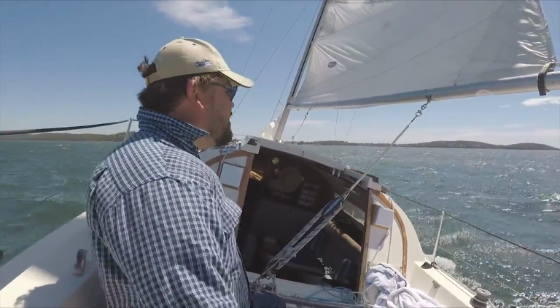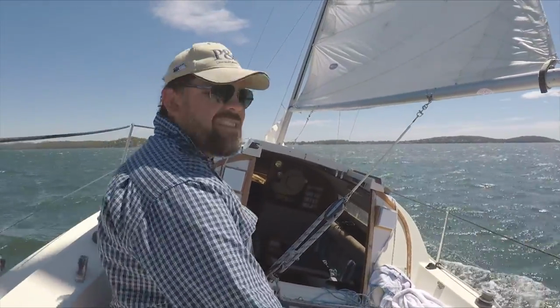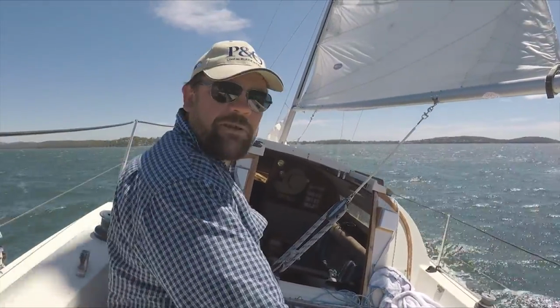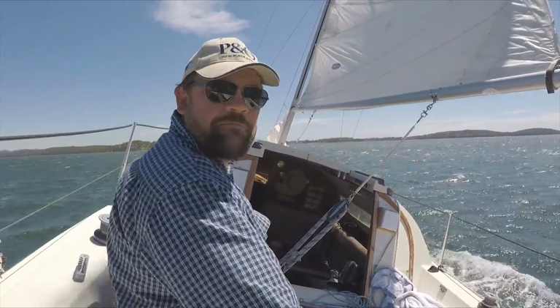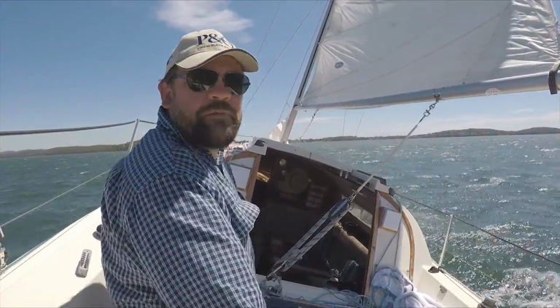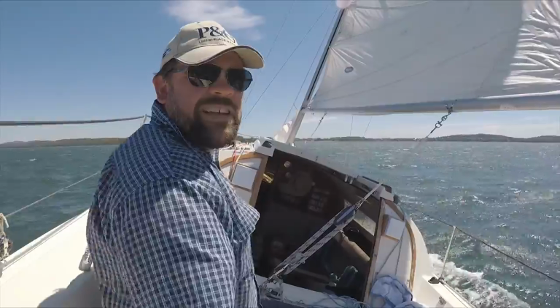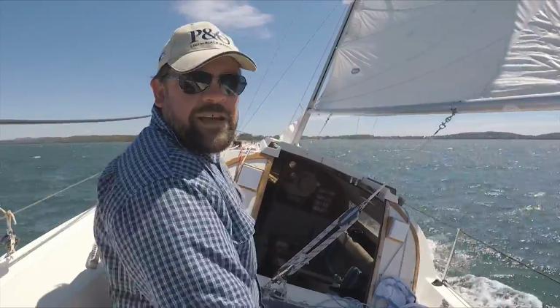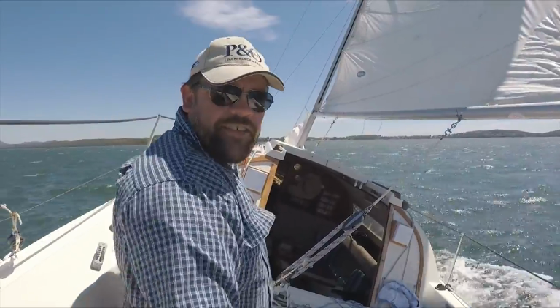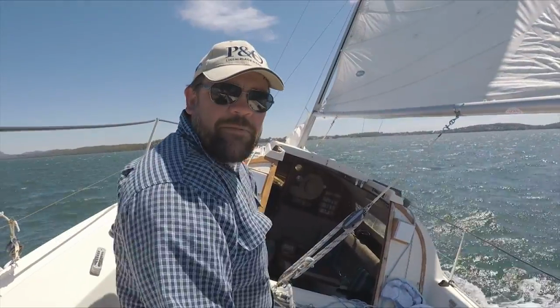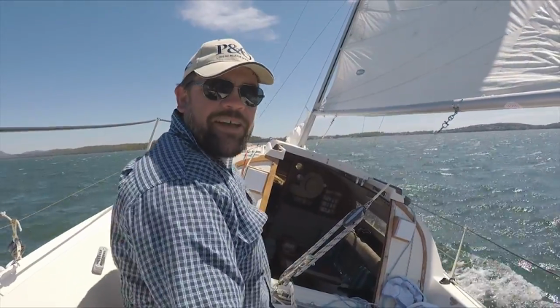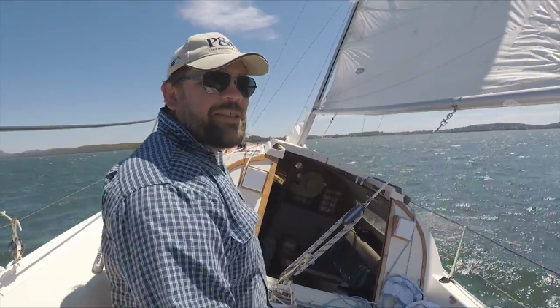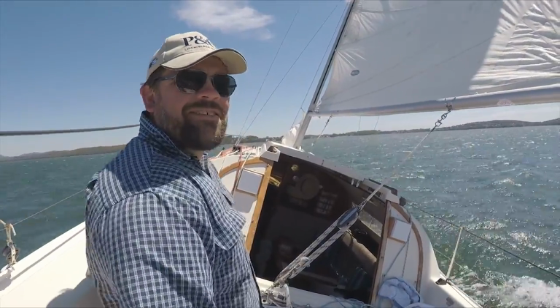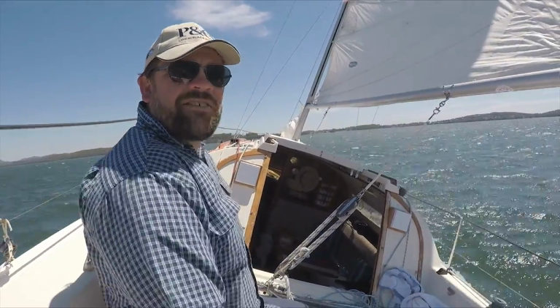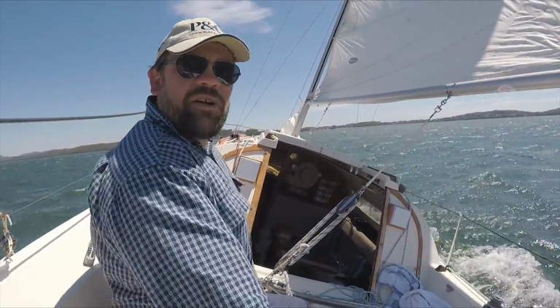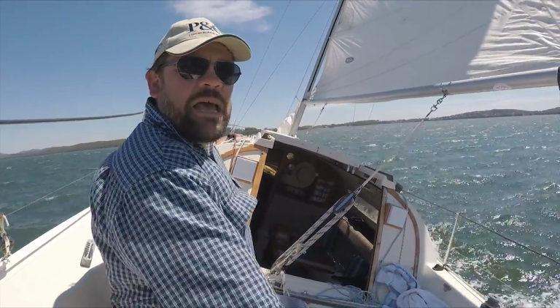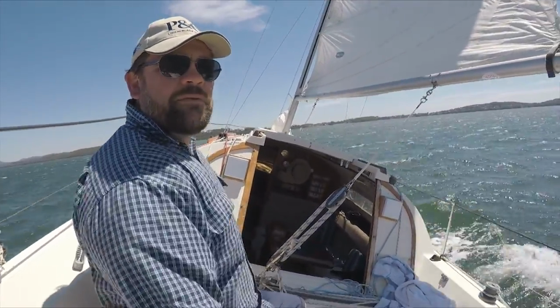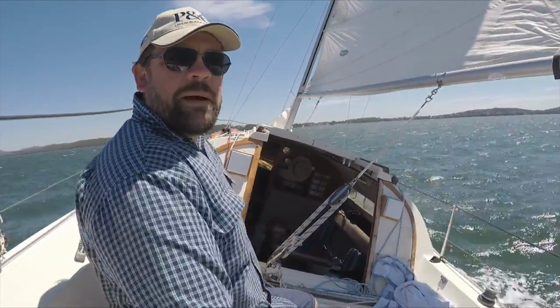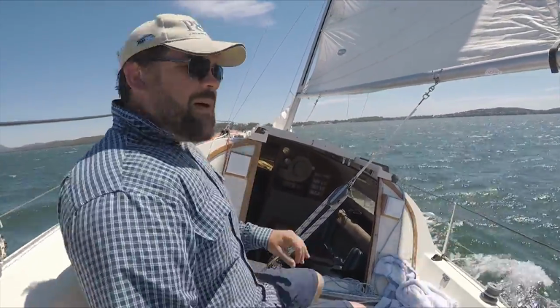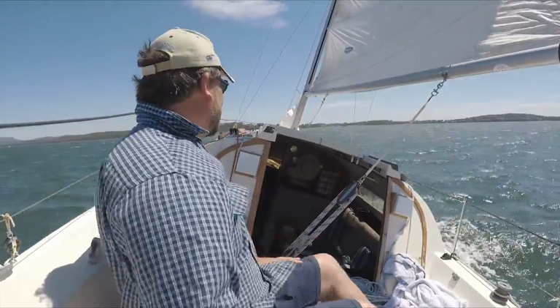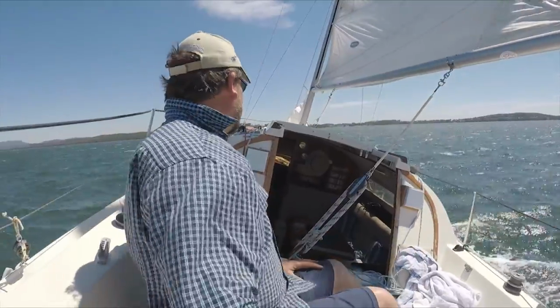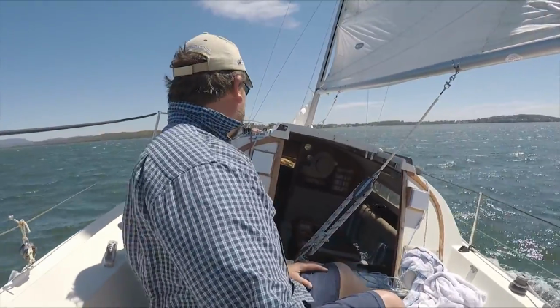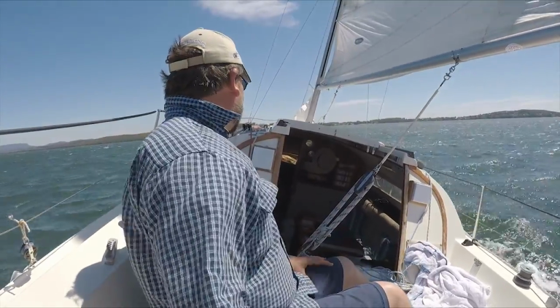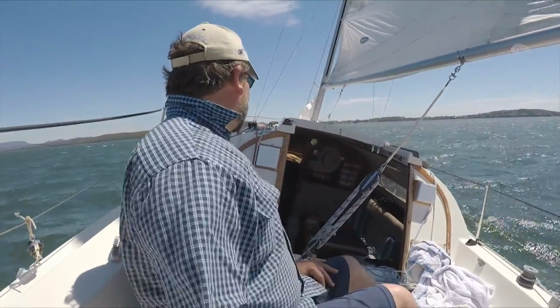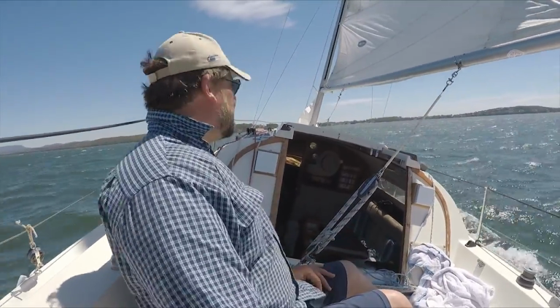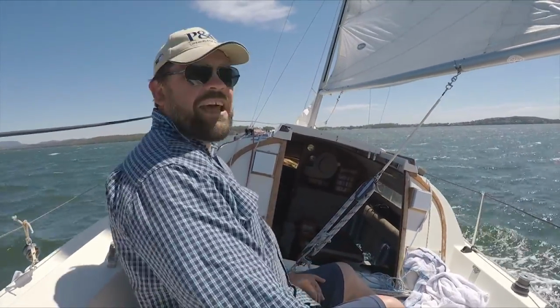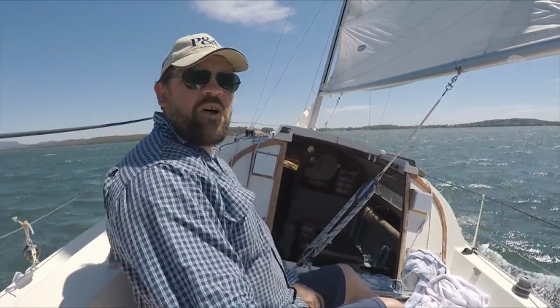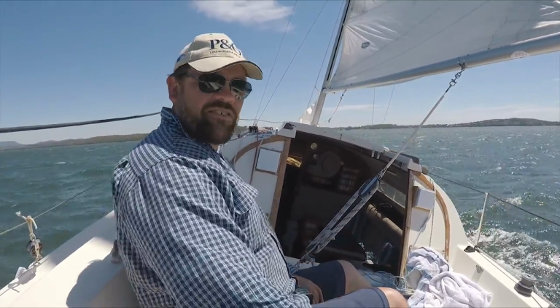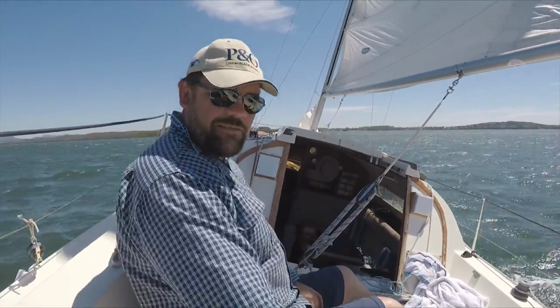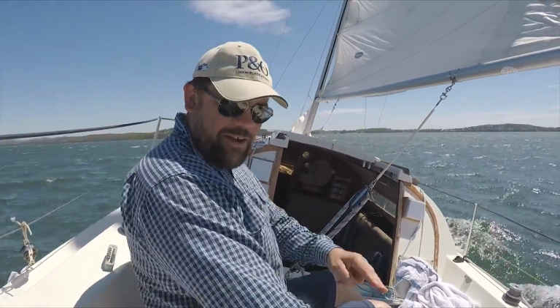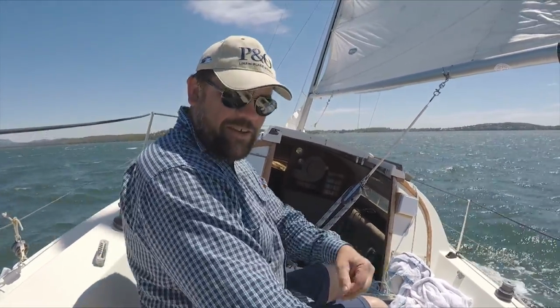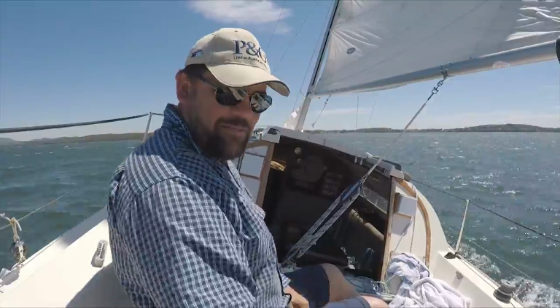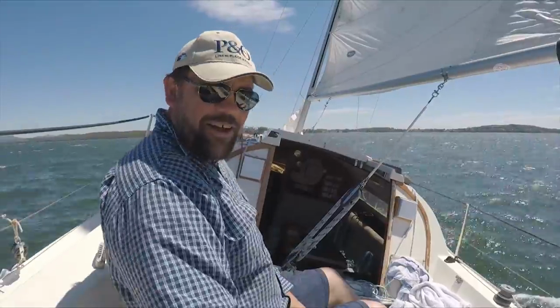I've got about 15 to 18 knots now going through here — it's really interesting. This is just a nice power on the mainline without having to work. Just look at the rudder — fingertip on the rudder.